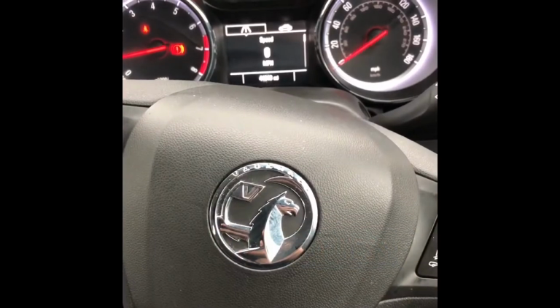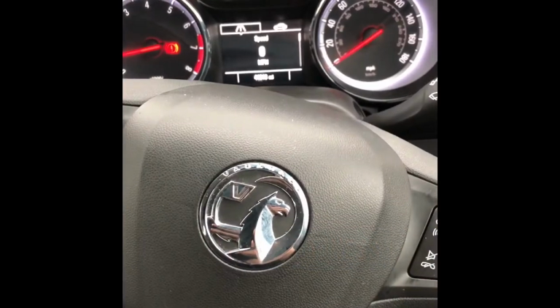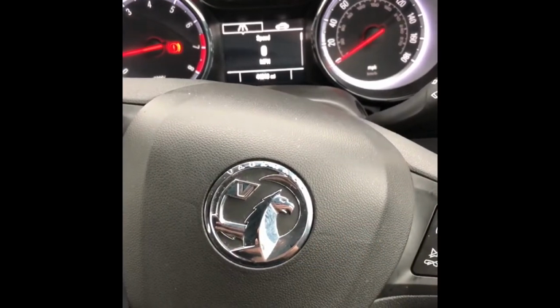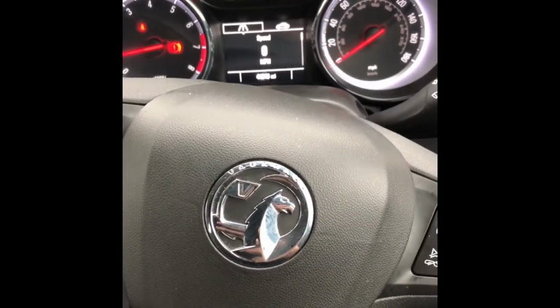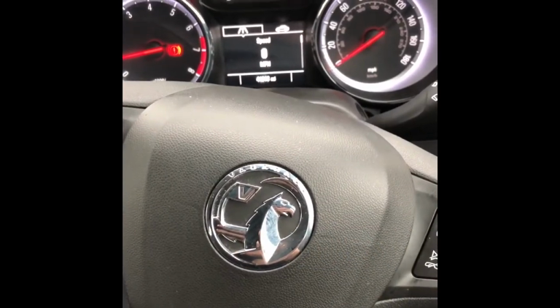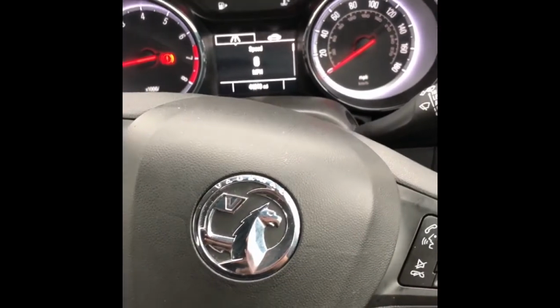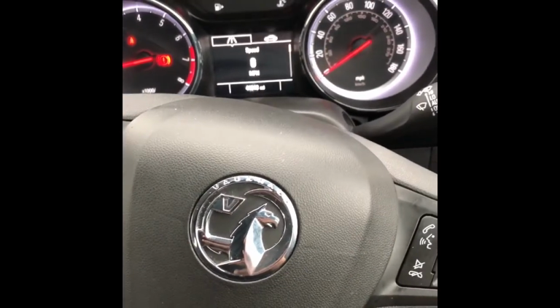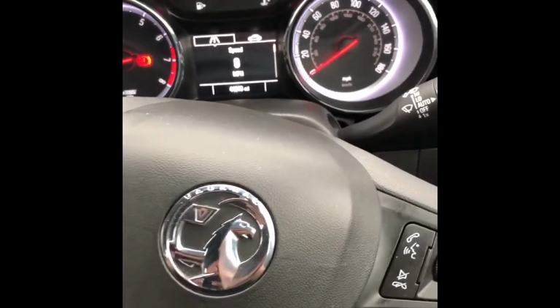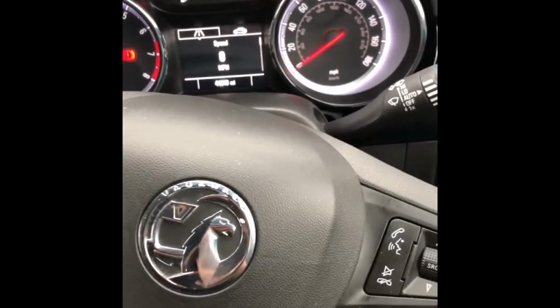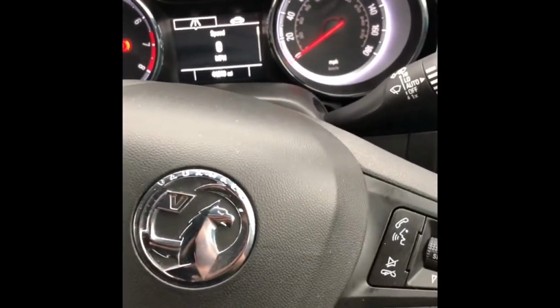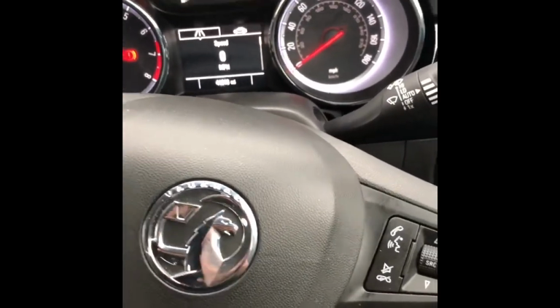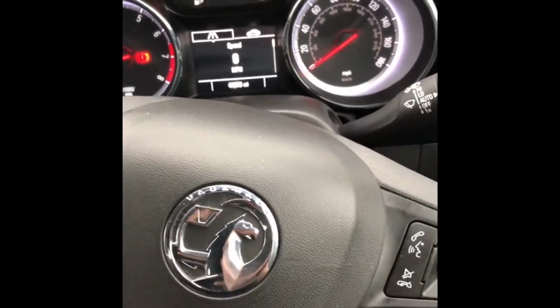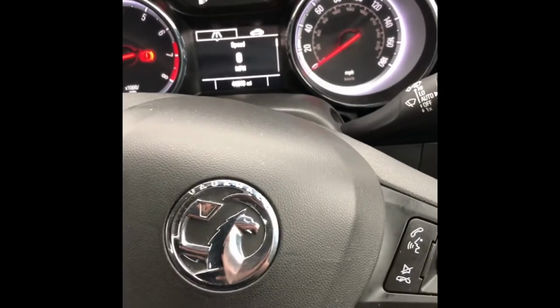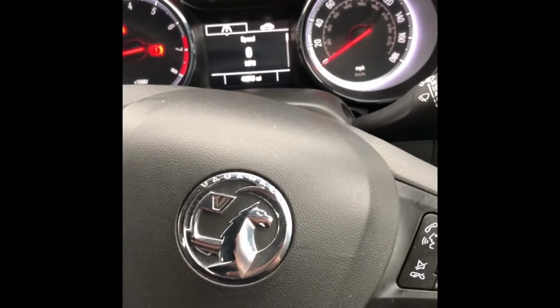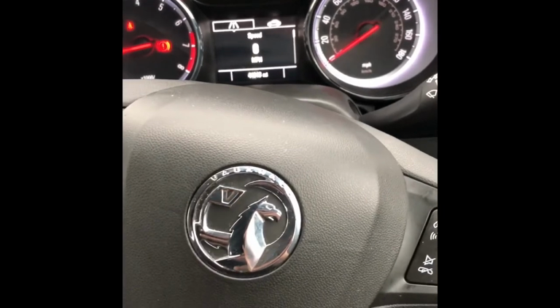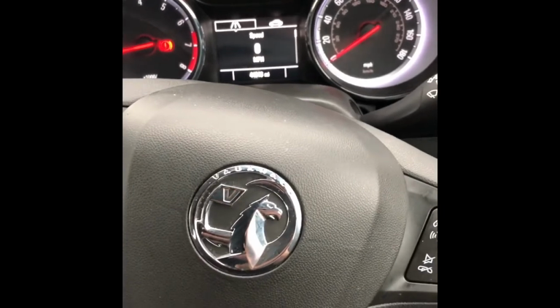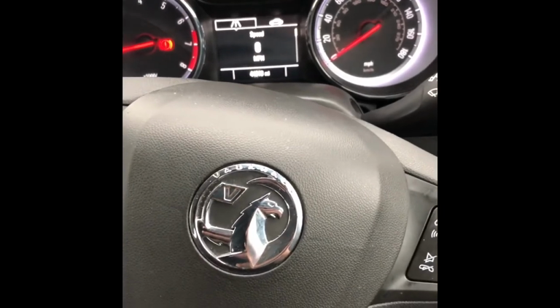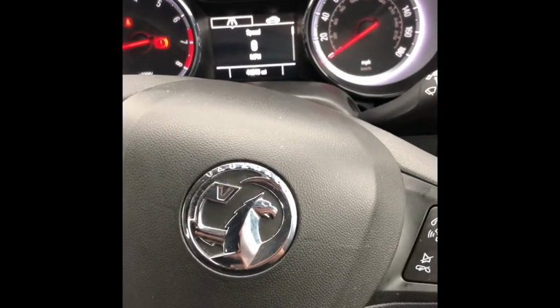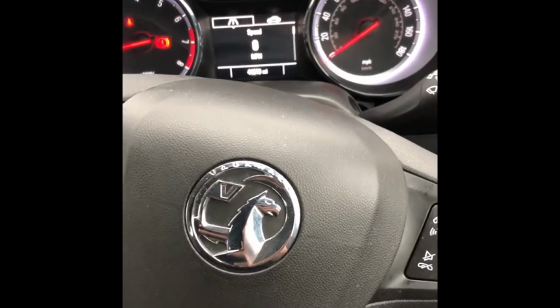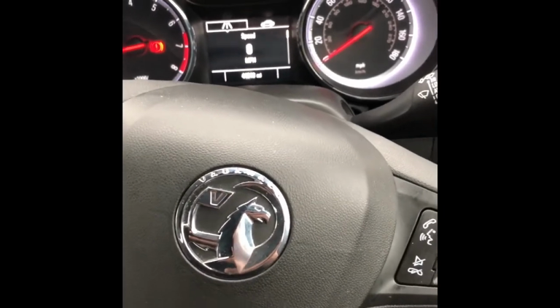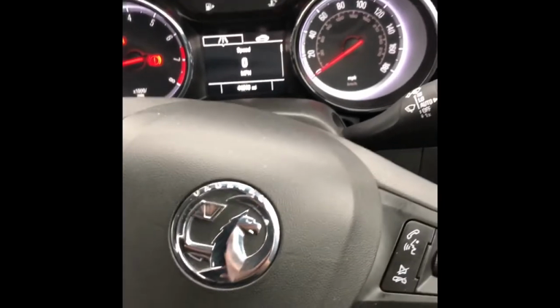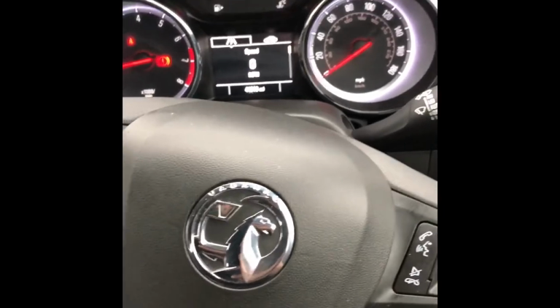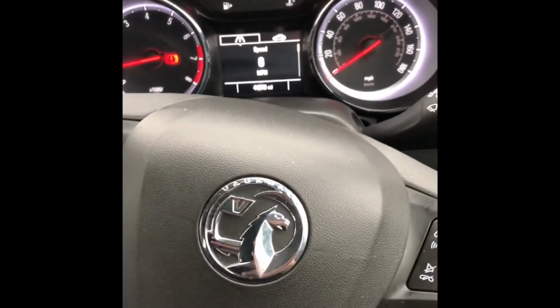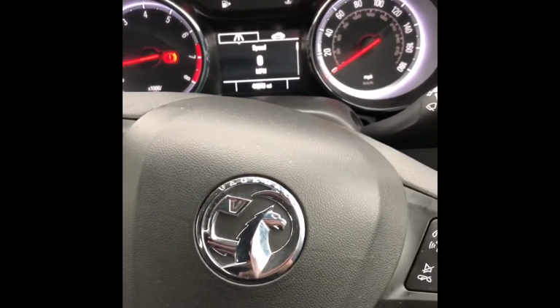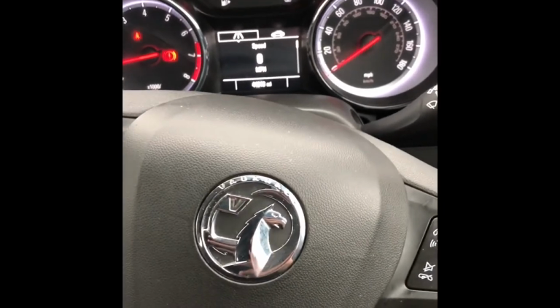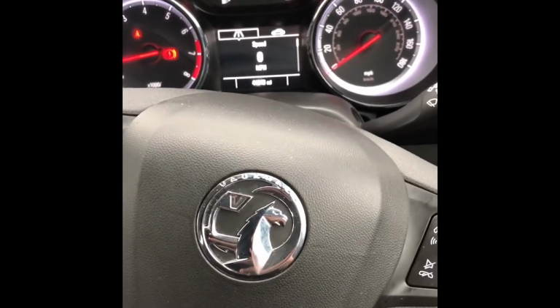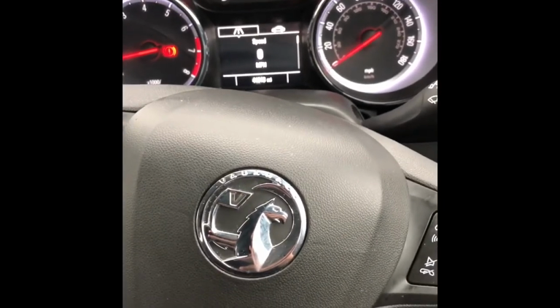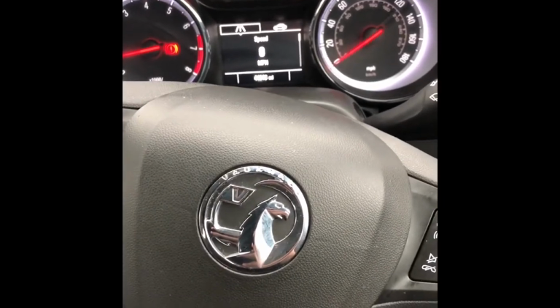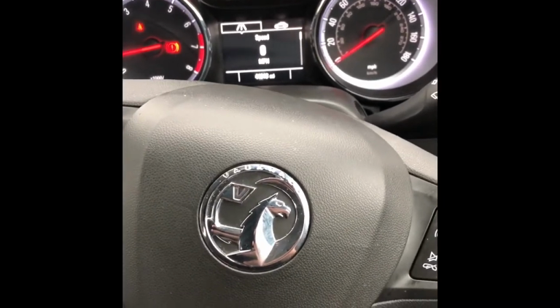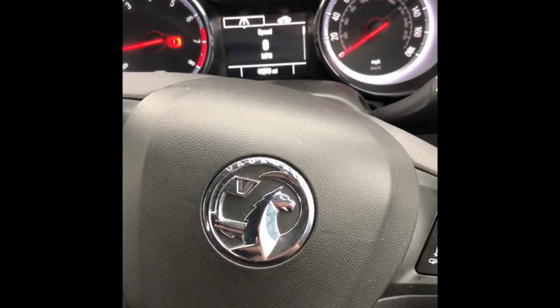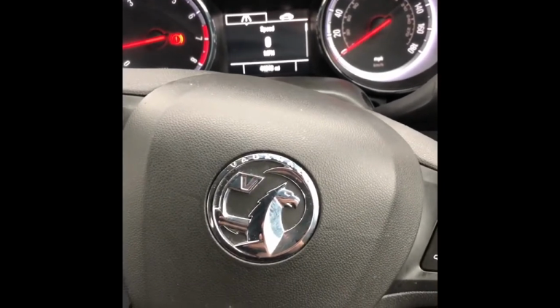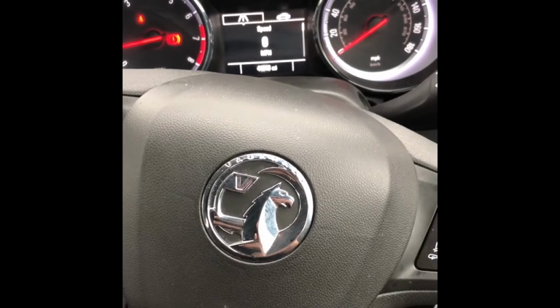Welcome to another video of Code Mad Disguise. Today we have a Vauxhall Astra 65 plate, which is a late 2015-2016 model.